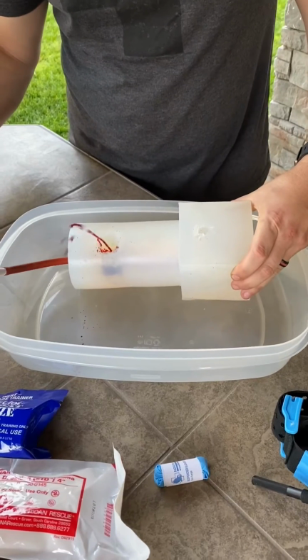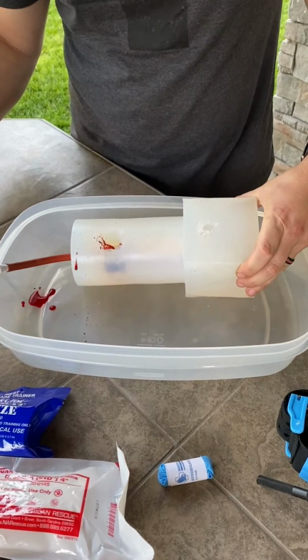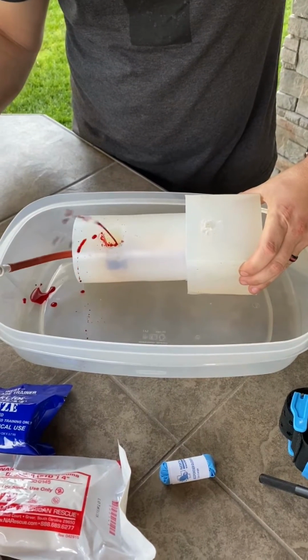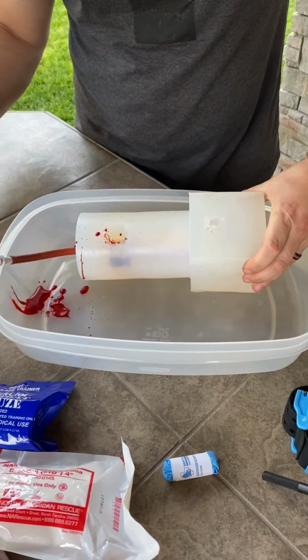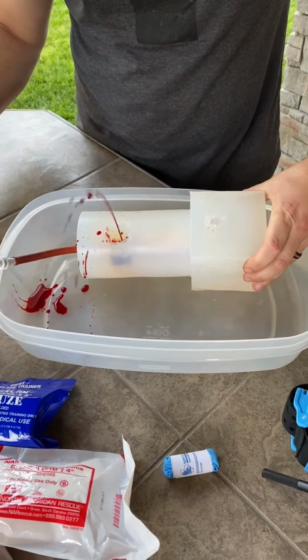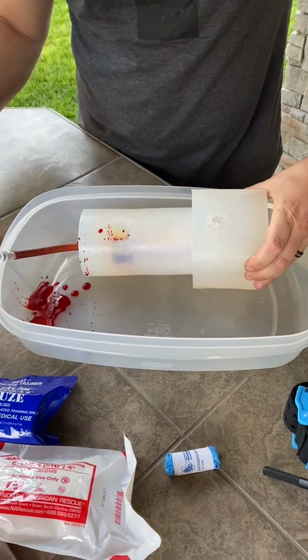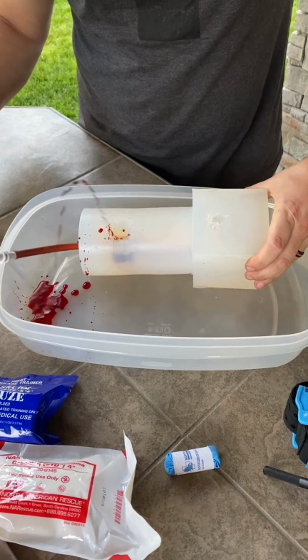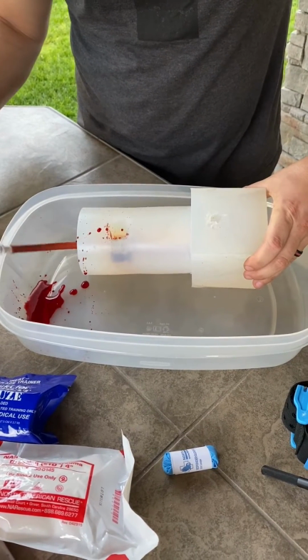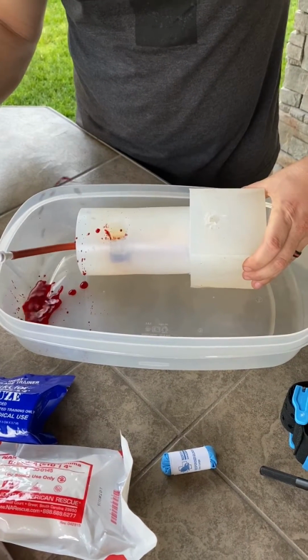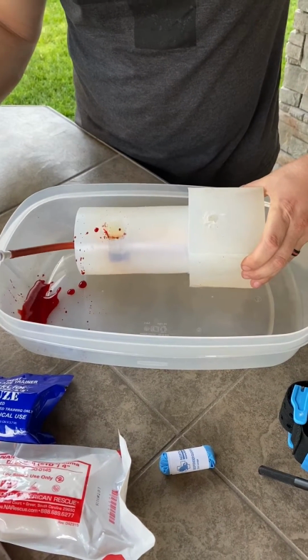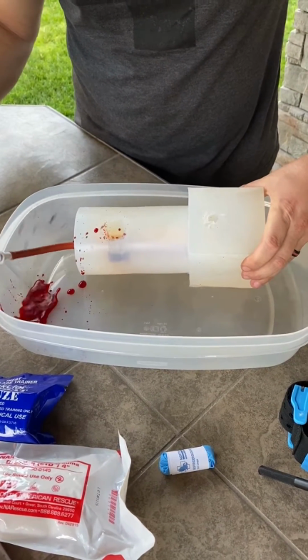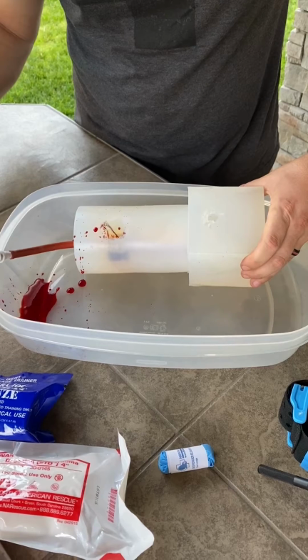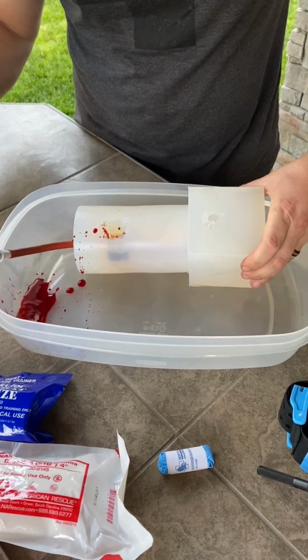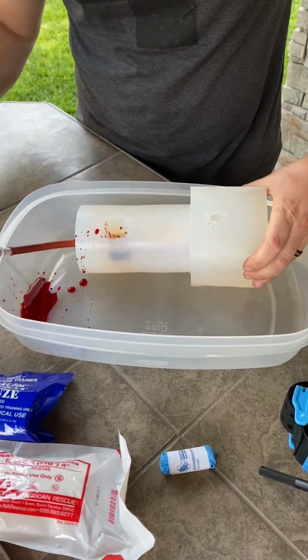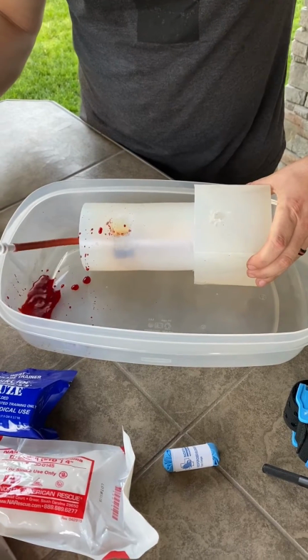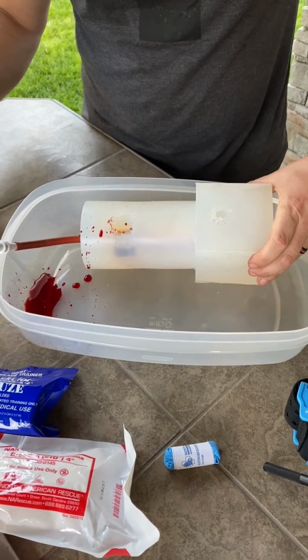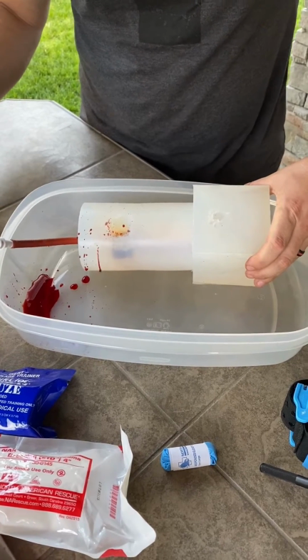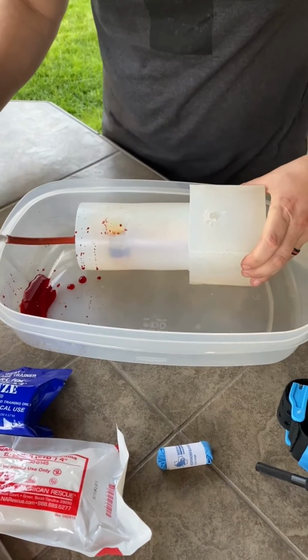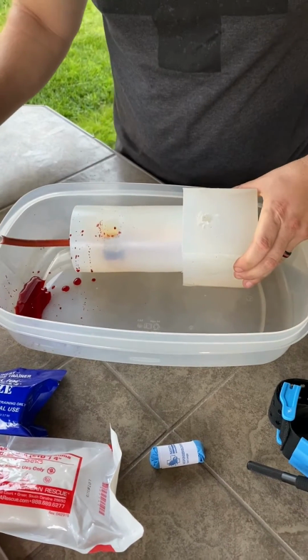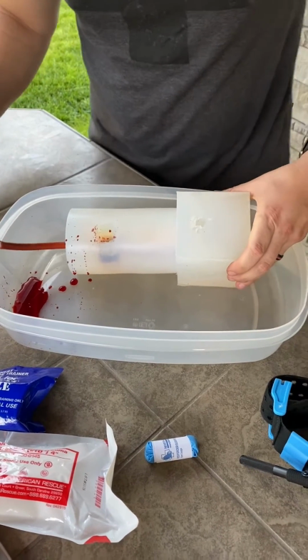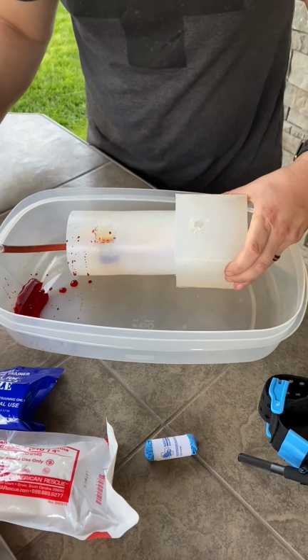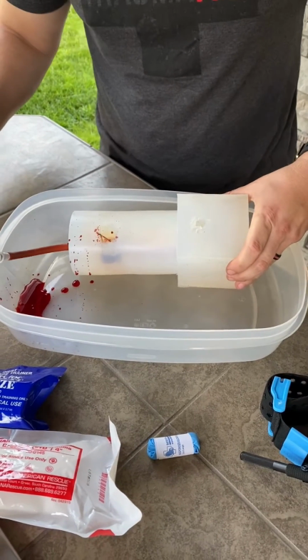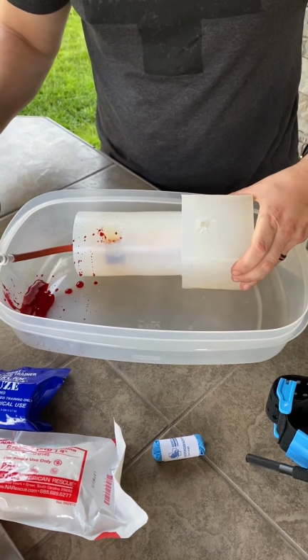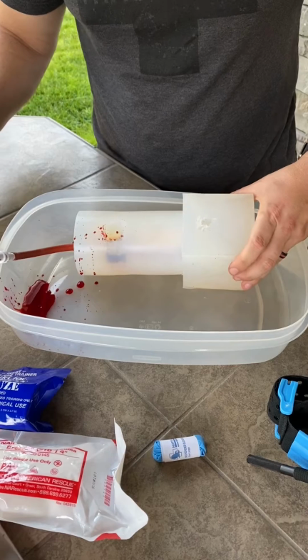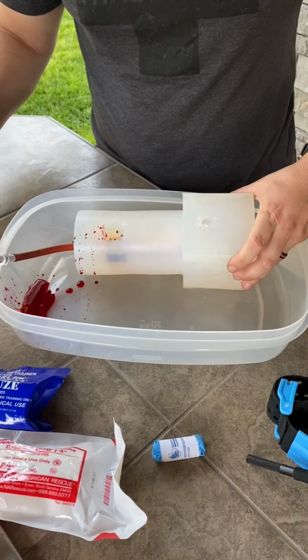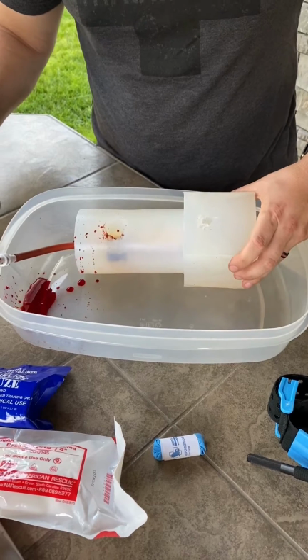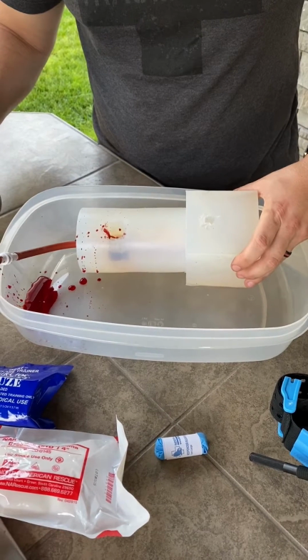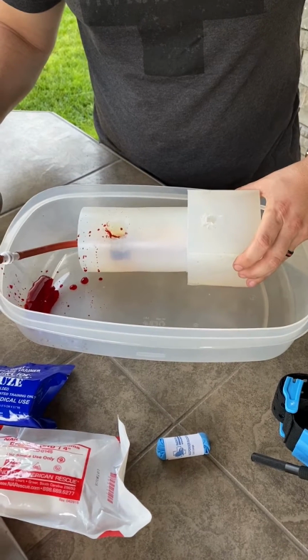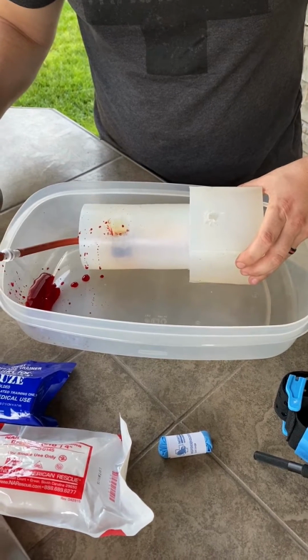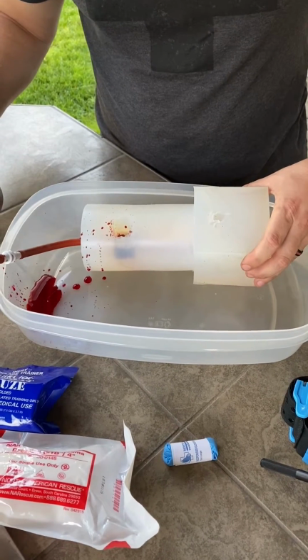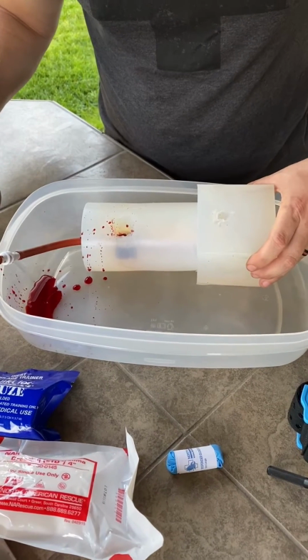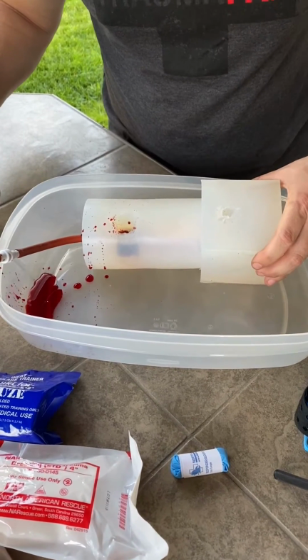We're going to talk about tourniquet conversion. Here you see an arterial bleed. It could be squirting as you see here, or it could simply be pooling in the cavity because it's blocked by tissue or other mass. So not always squirting.